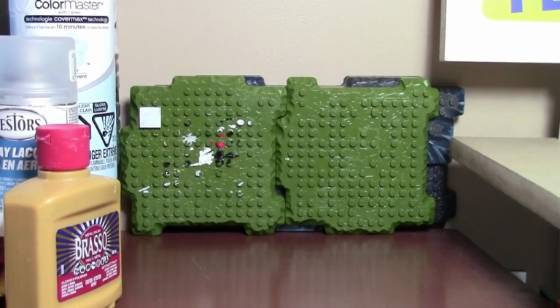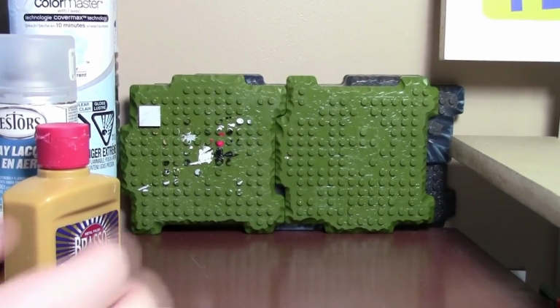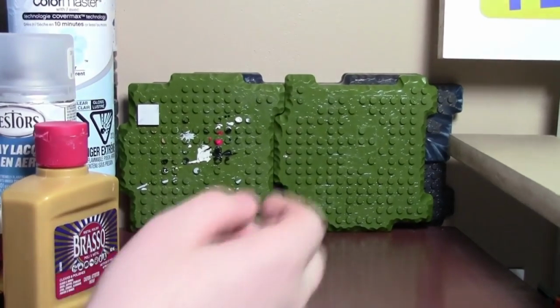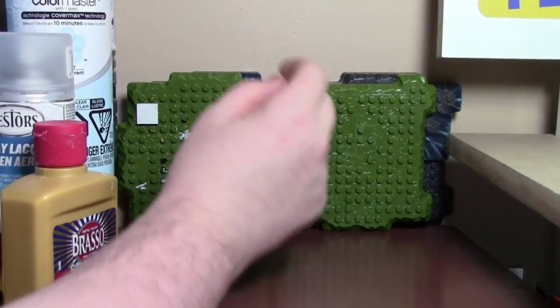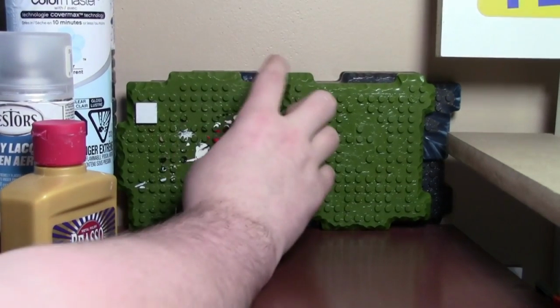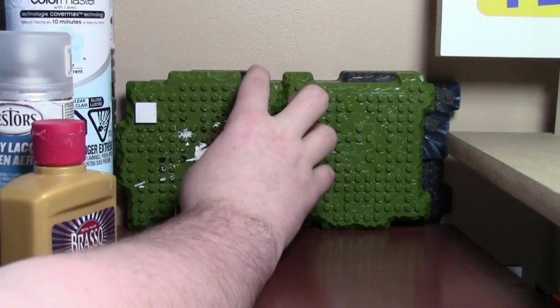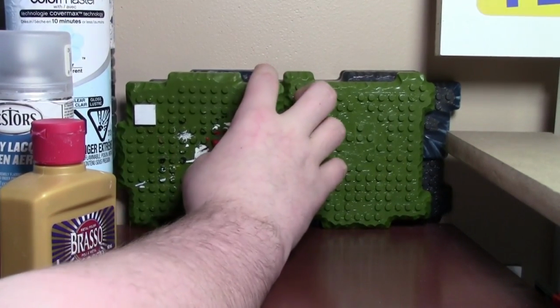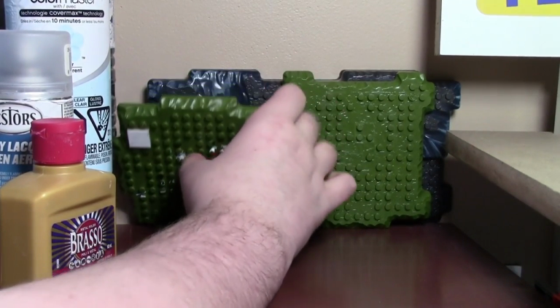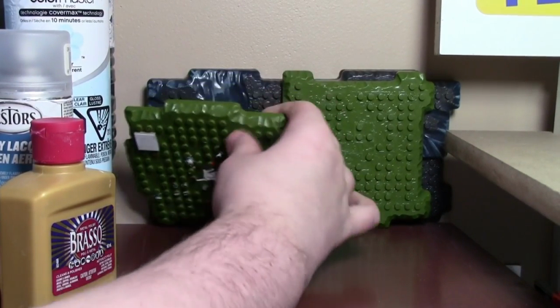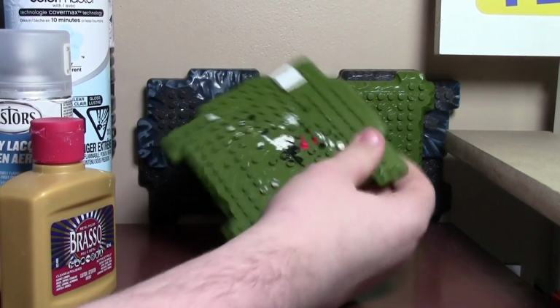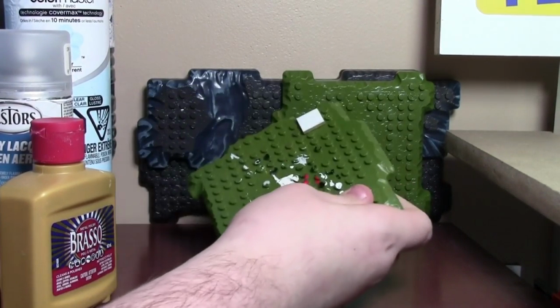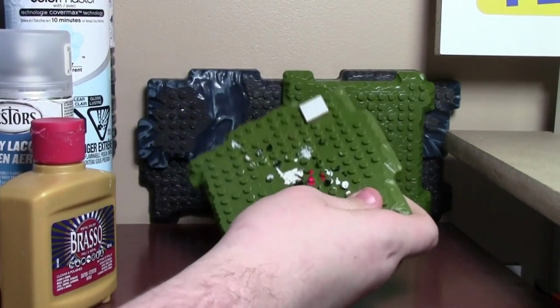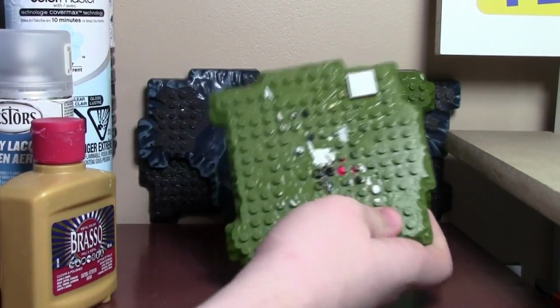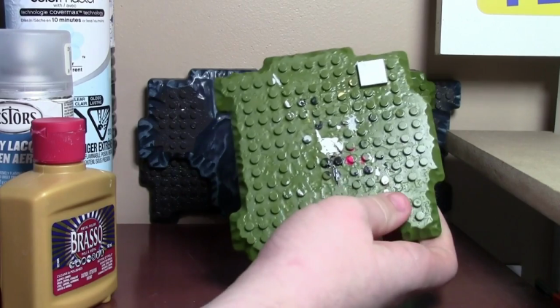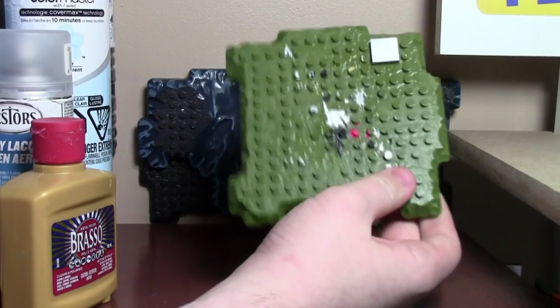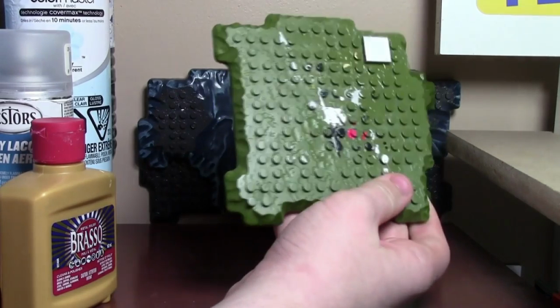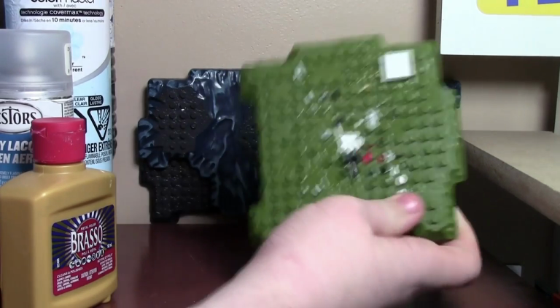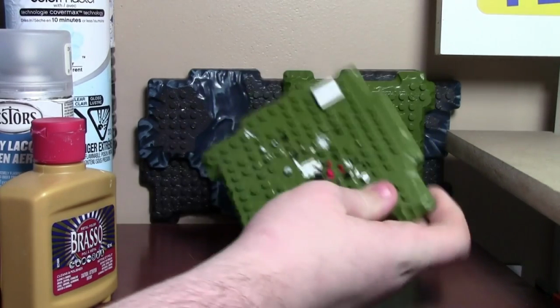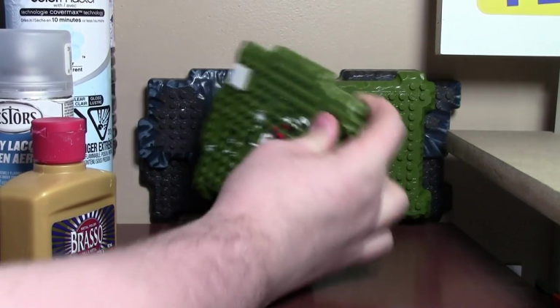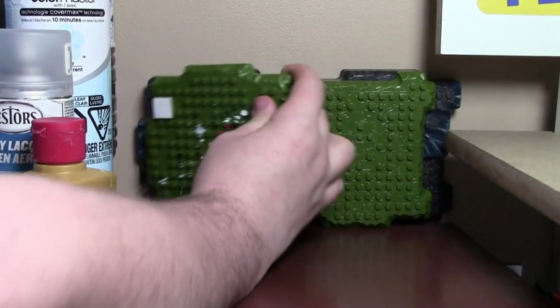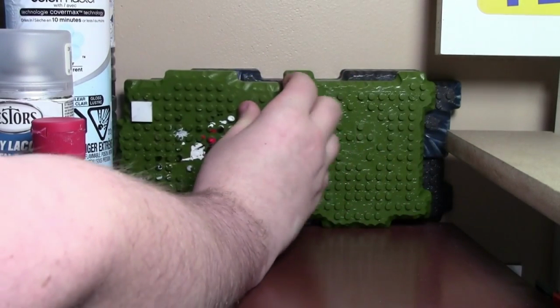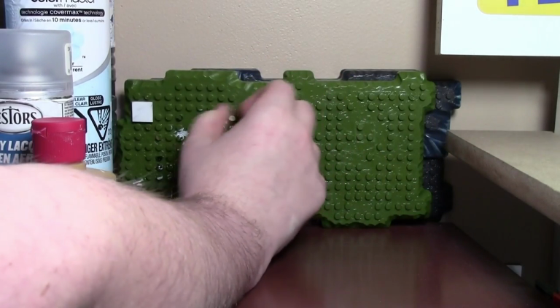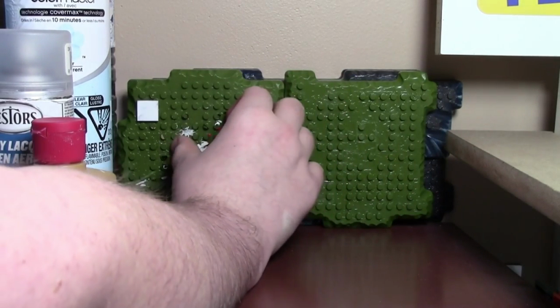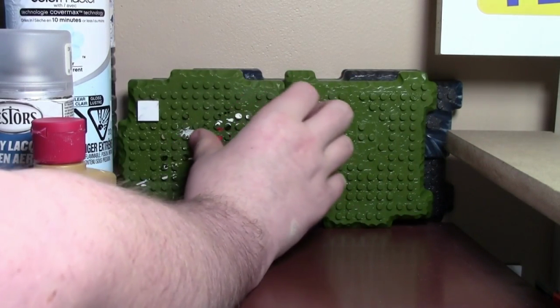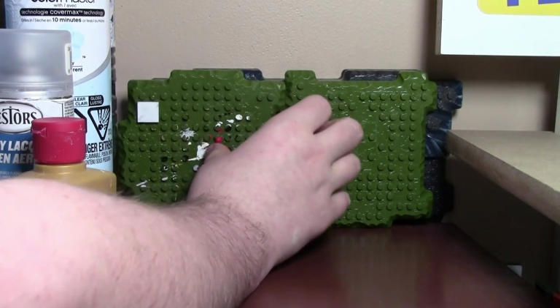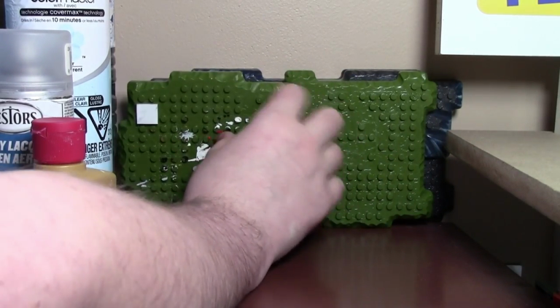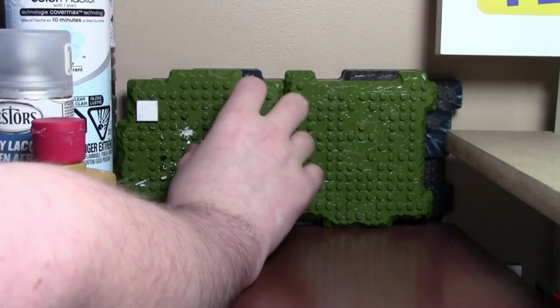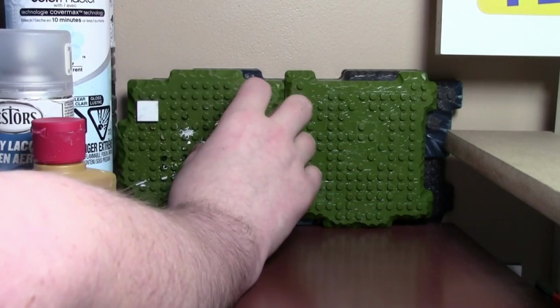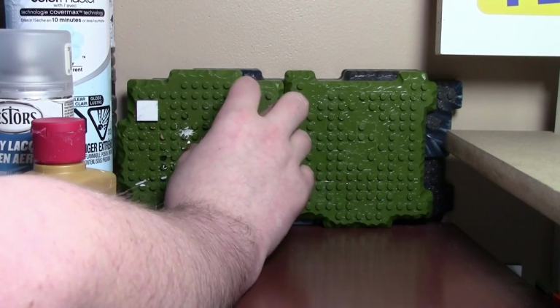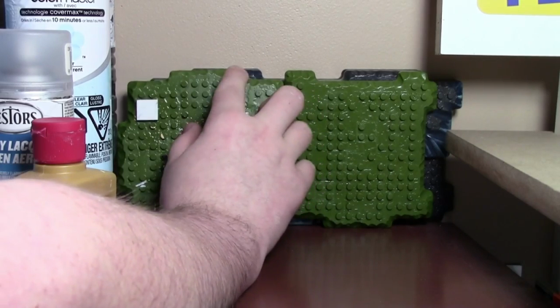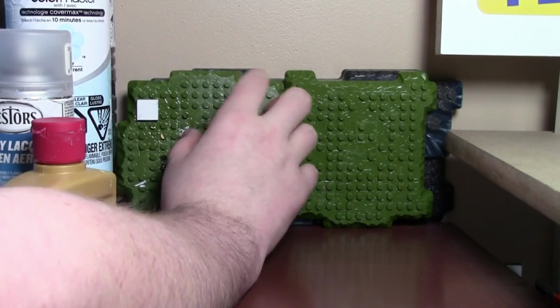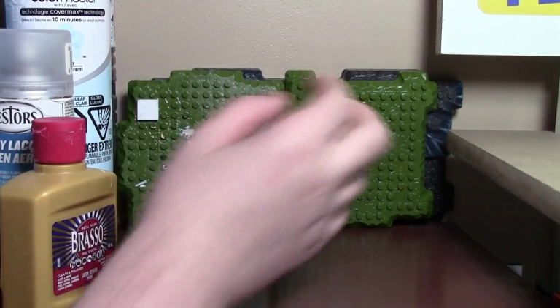Behind the tin I have these Mega Bloks plates that are really awesome for customizing your Lego pieces on. I use them to spray all the lacquers on, because it doesn't waste perfectly good Lego pieces — just these crappy Mega Bloks ones.